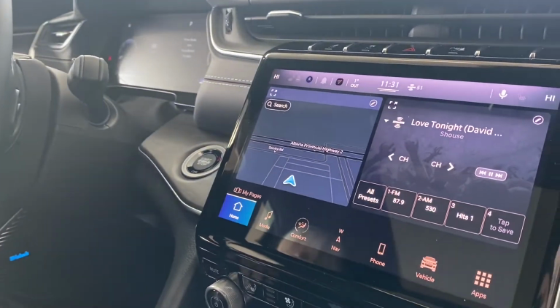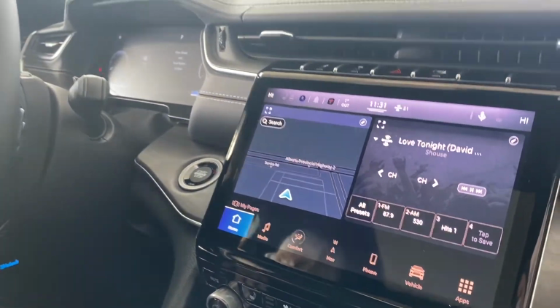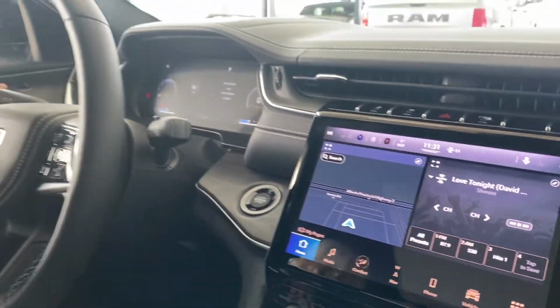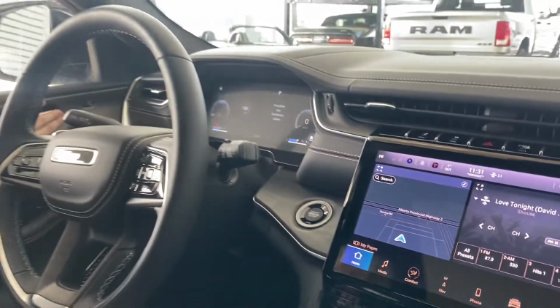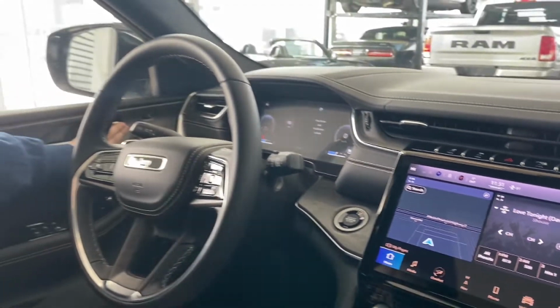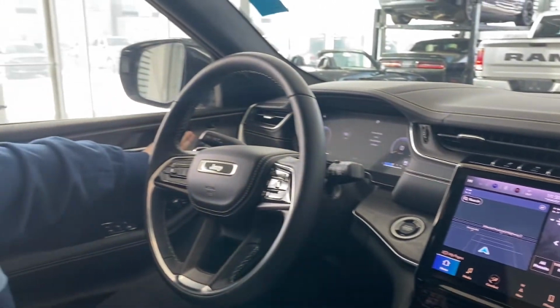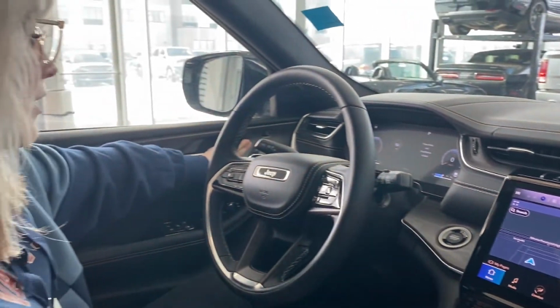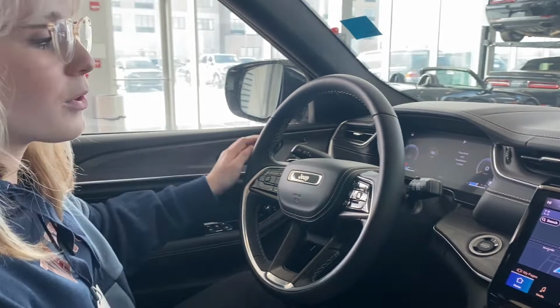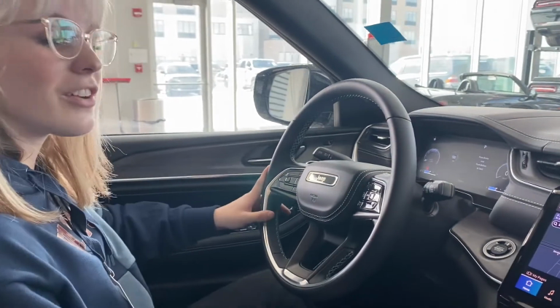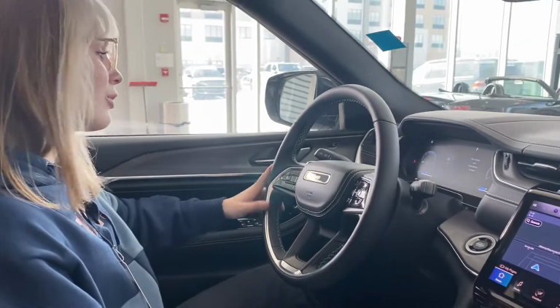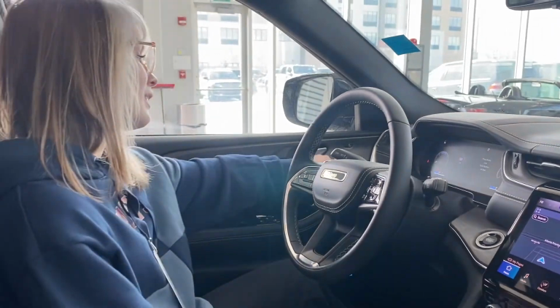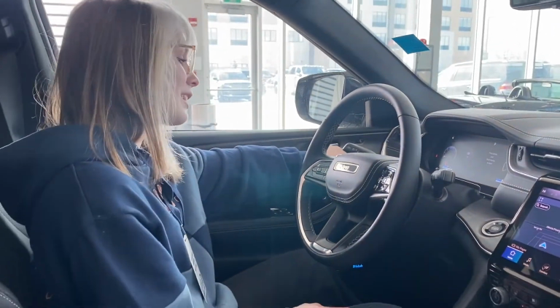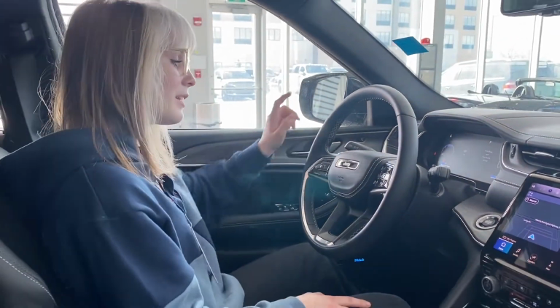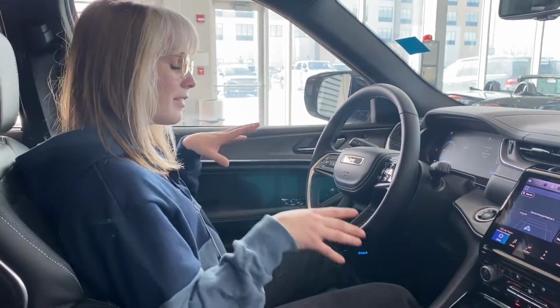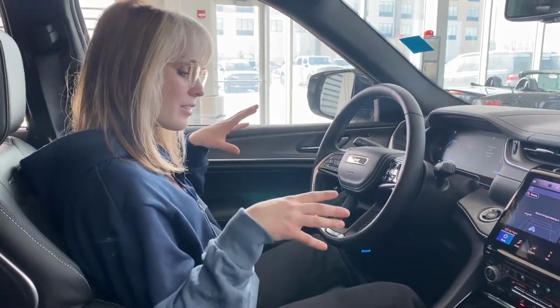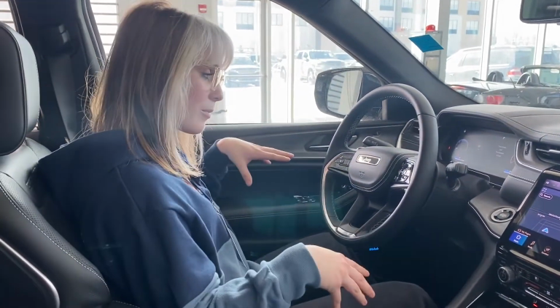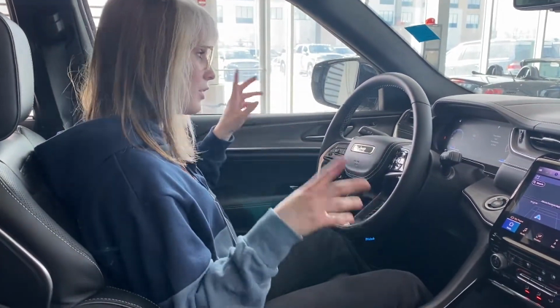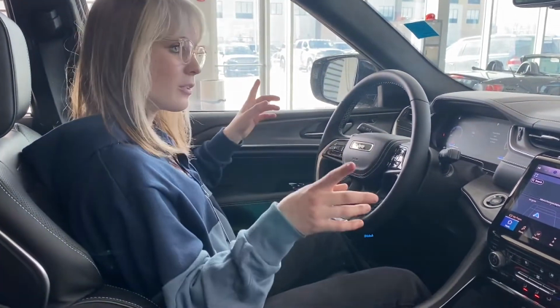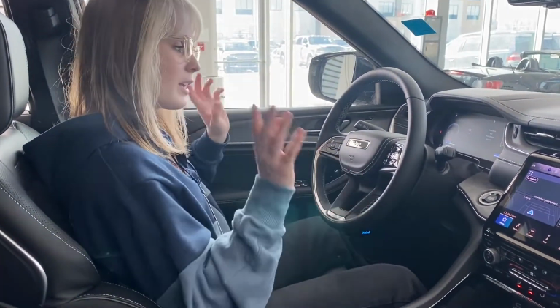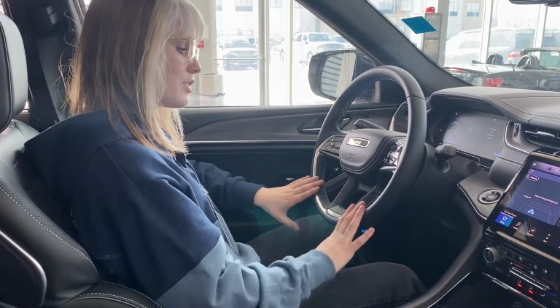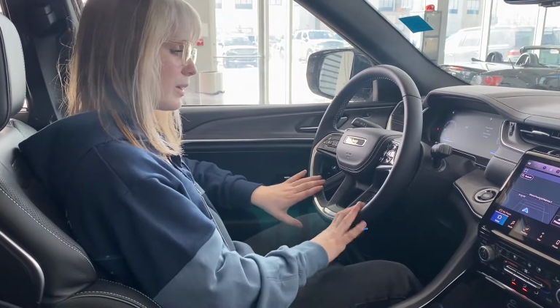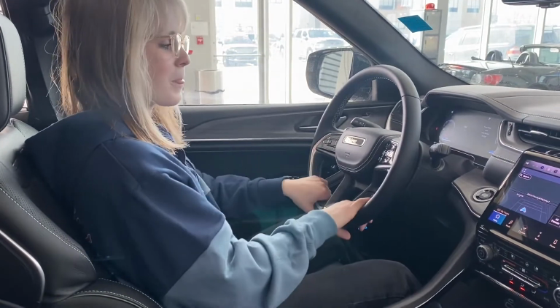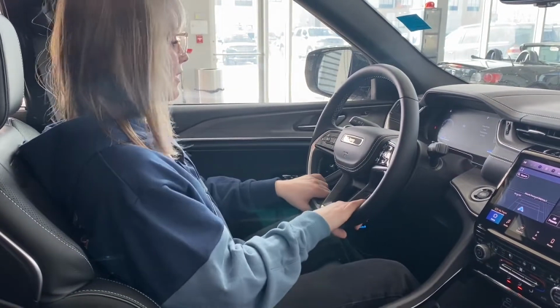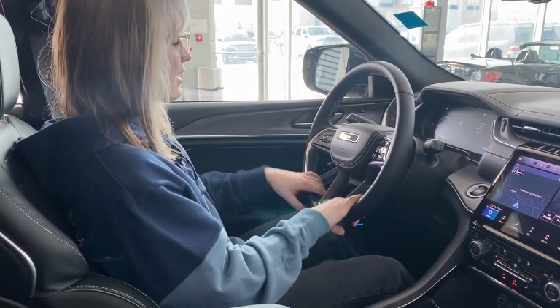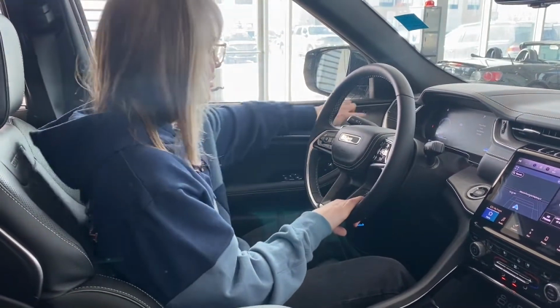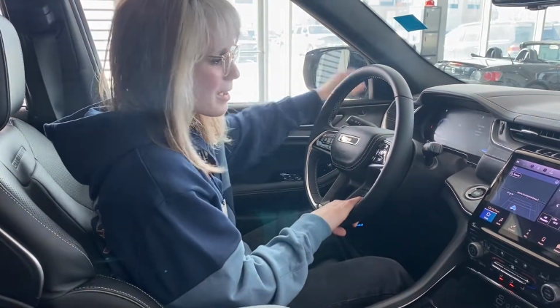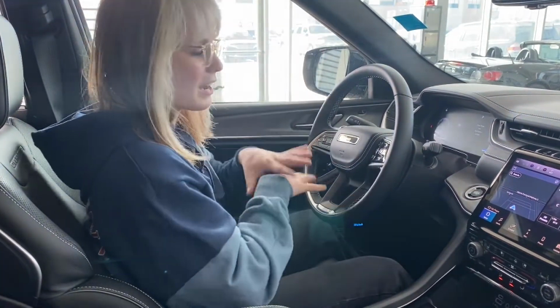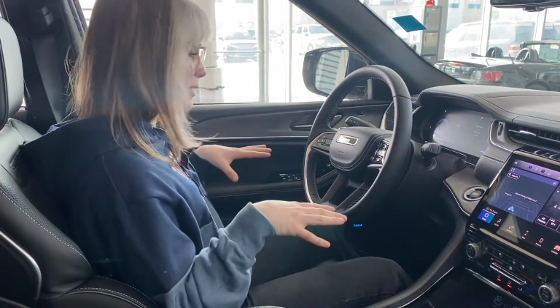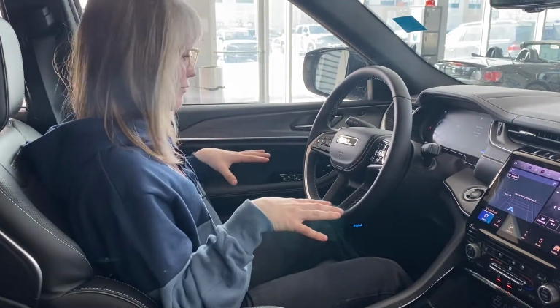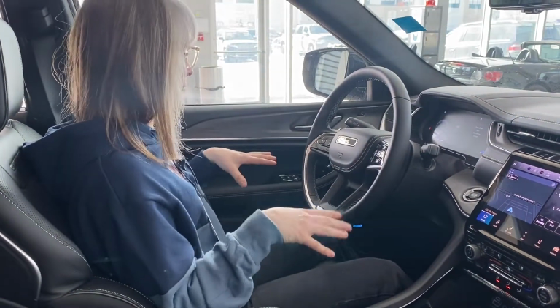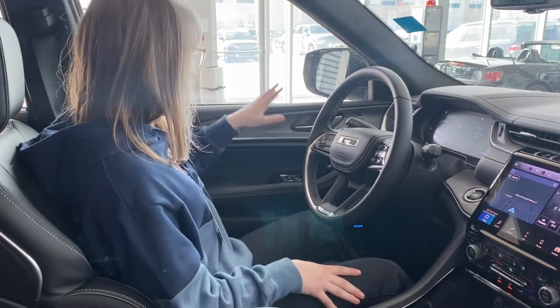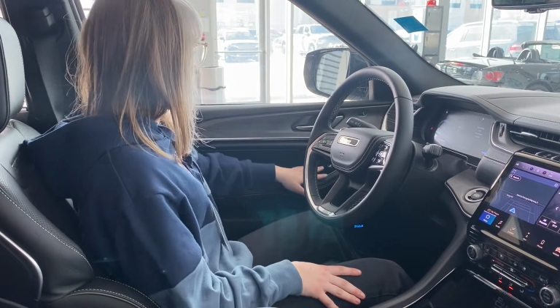You have your memory seating on the door panel here as well. So if you're a multi-driver household, click that button, save your seat memory, your mirror memory and your steering wheel position. So next time you get in, all you have to do is click that button and everything will be the same for you.